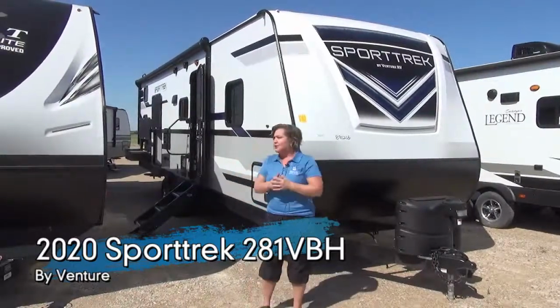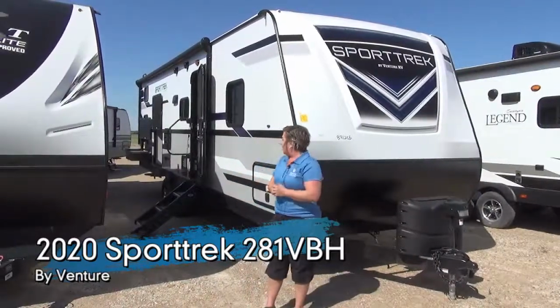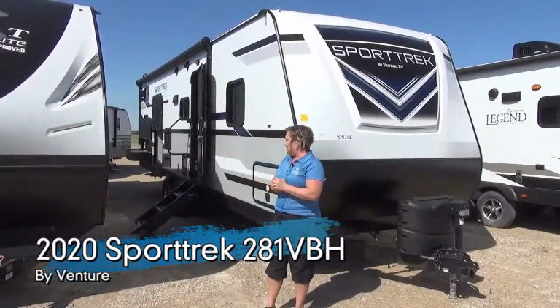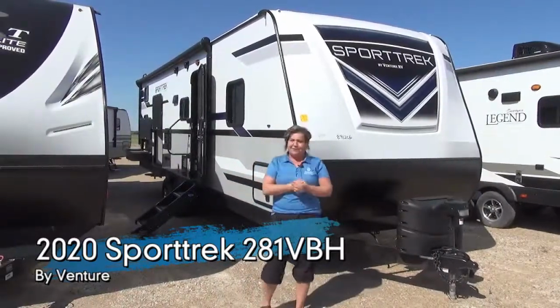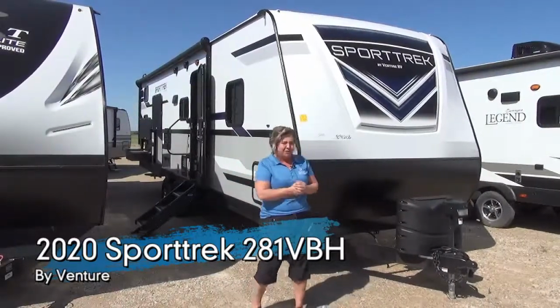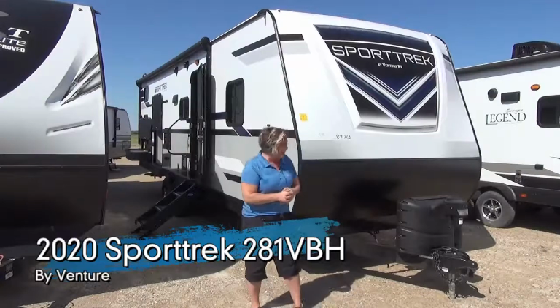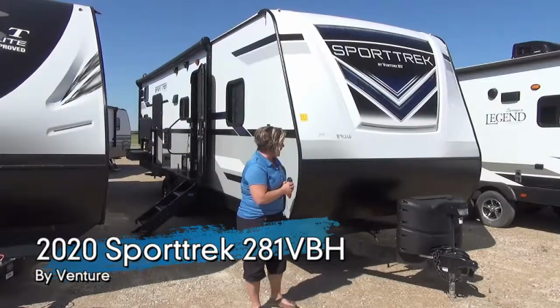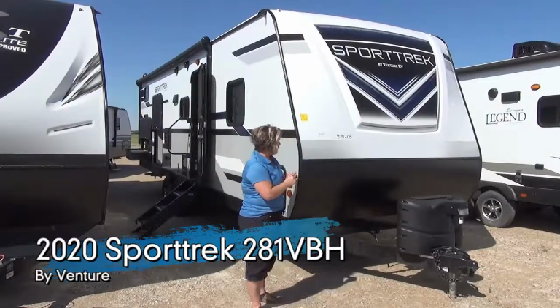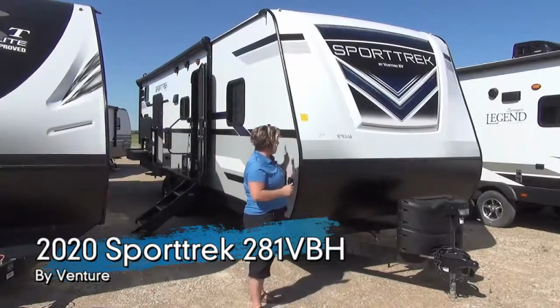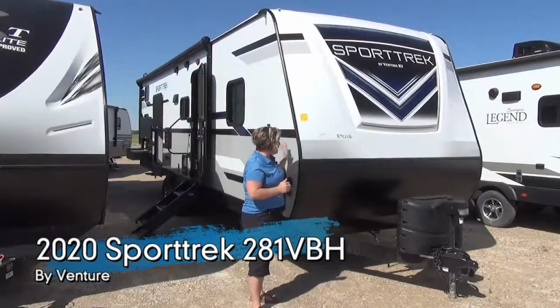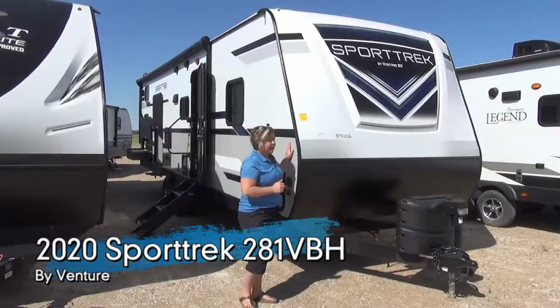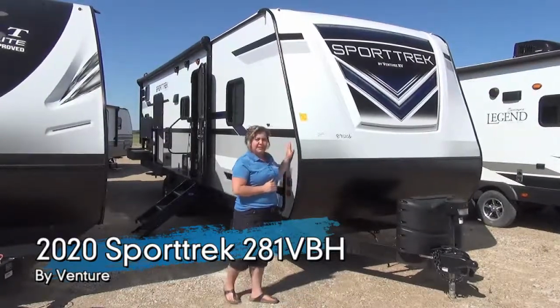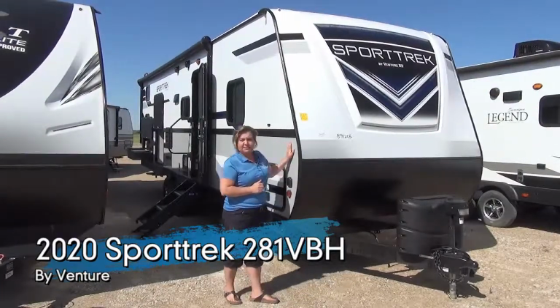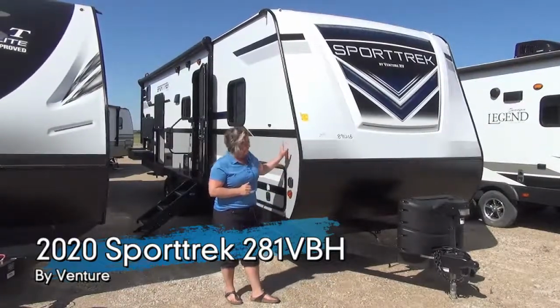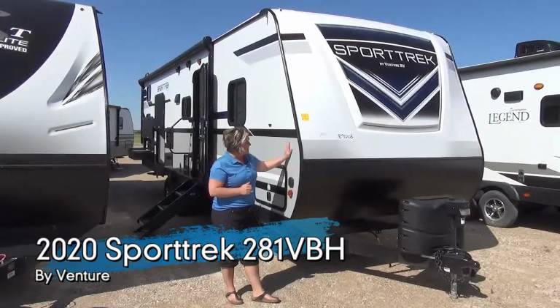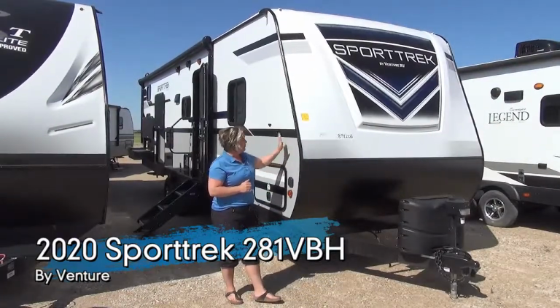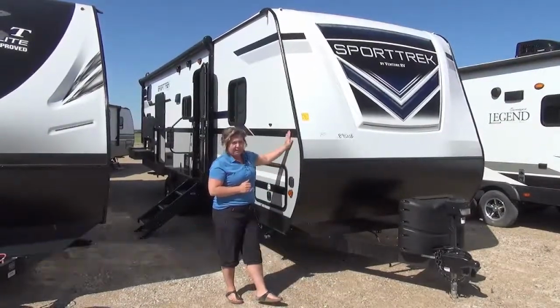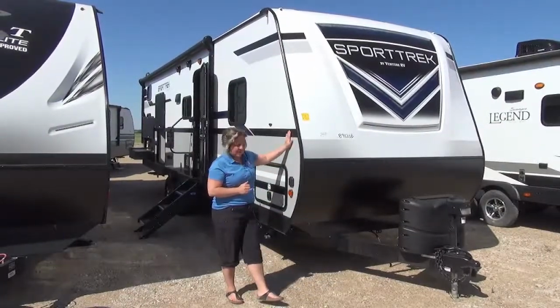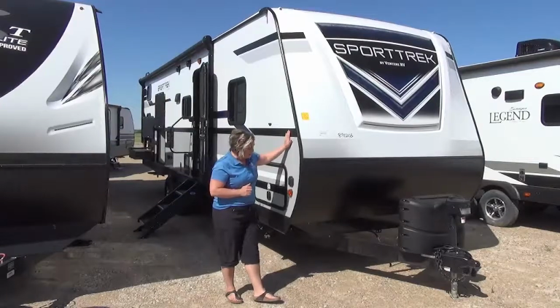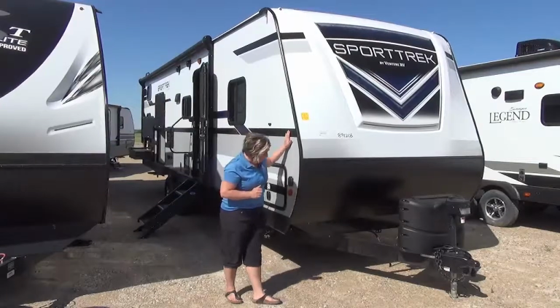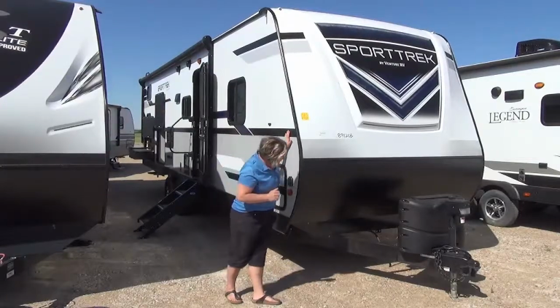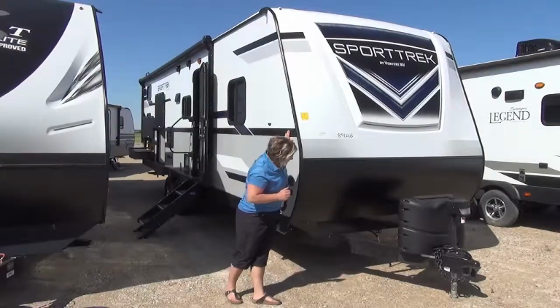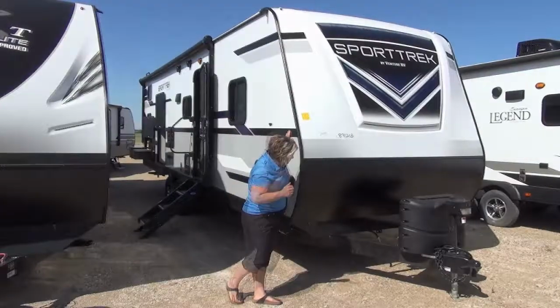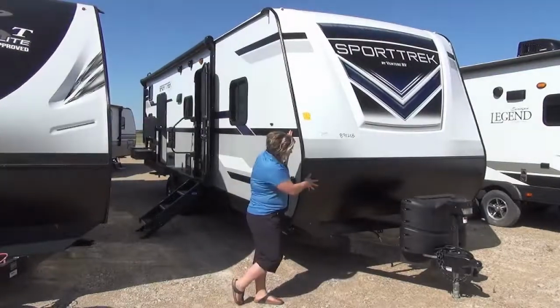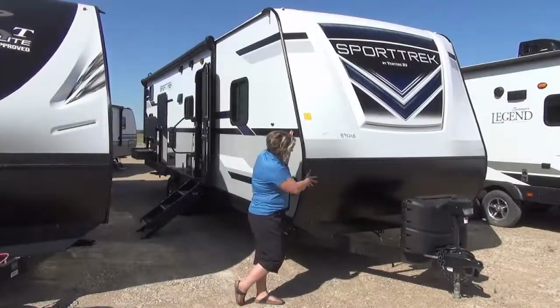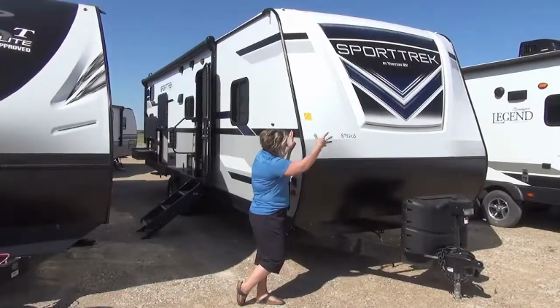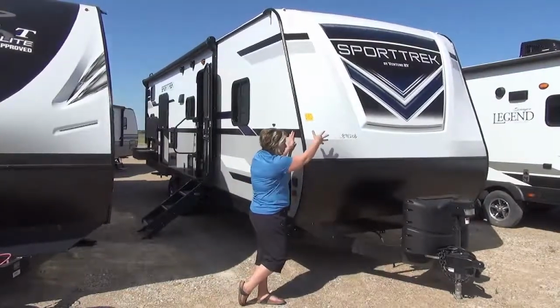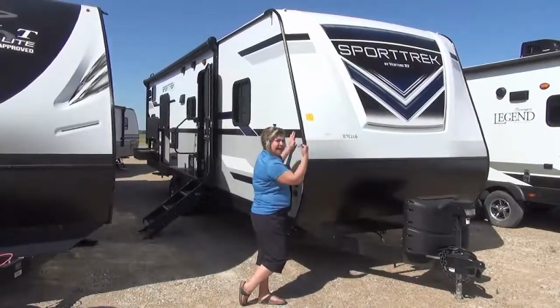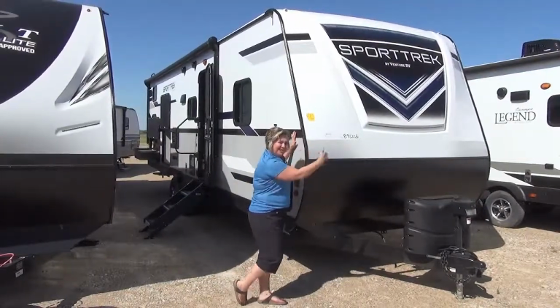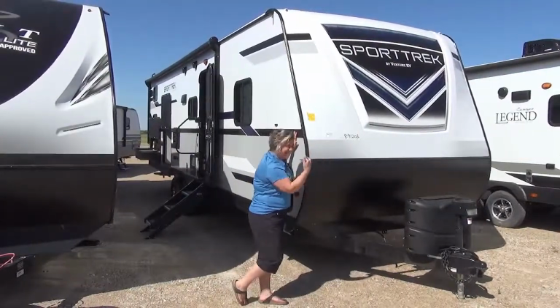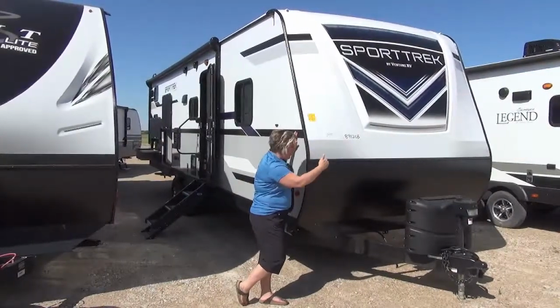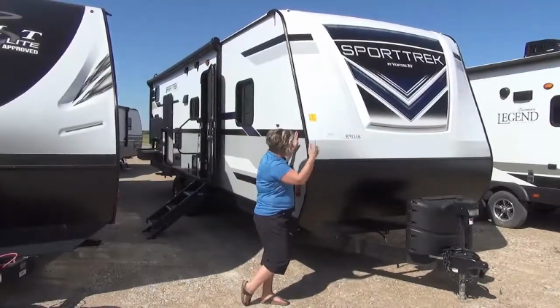Sportrek is by Venture RV, a fantastic manufacturer that really takes care of us on the back end of things. Fiberglass laminated sidewalls, stone guard in the front, the molded cap with LED lights — very cool.